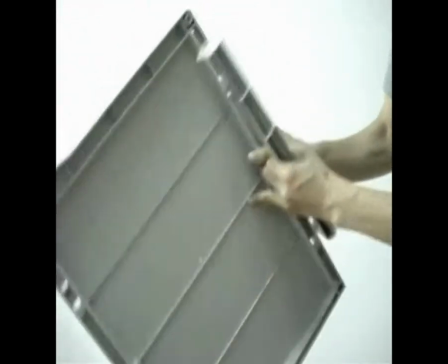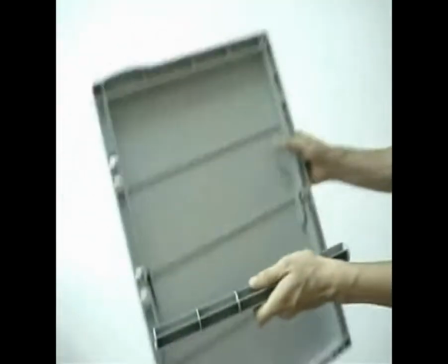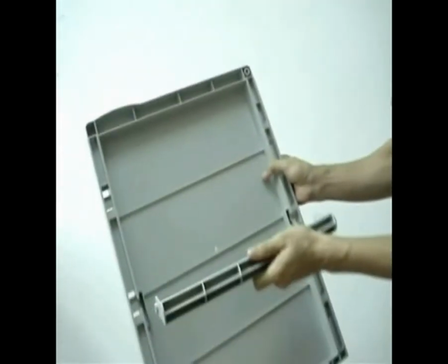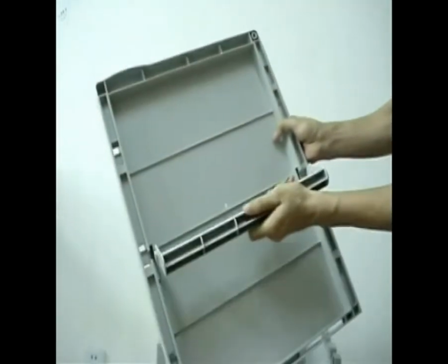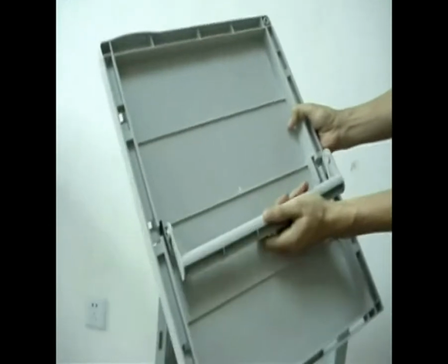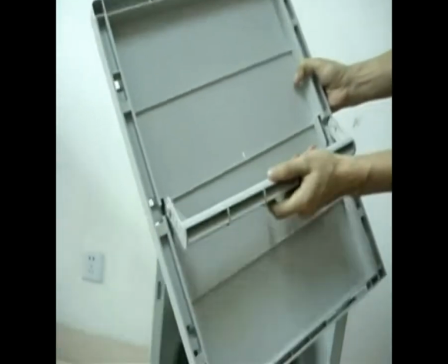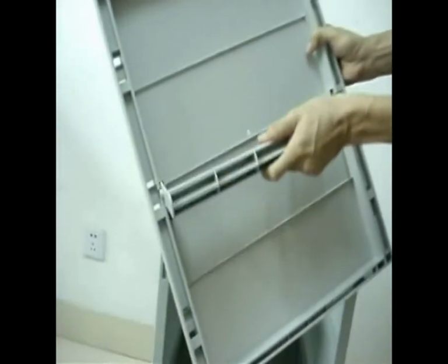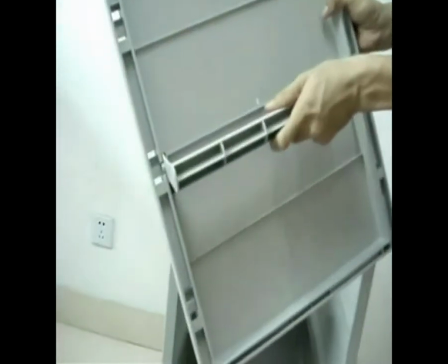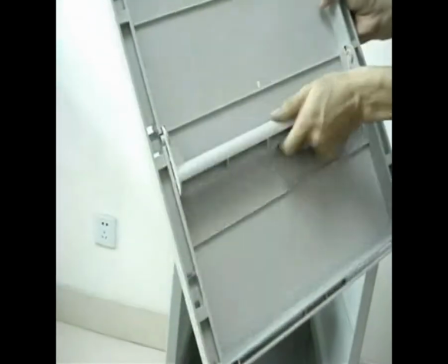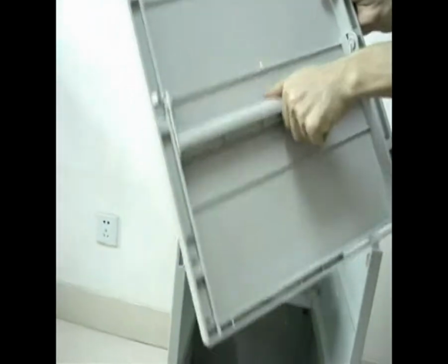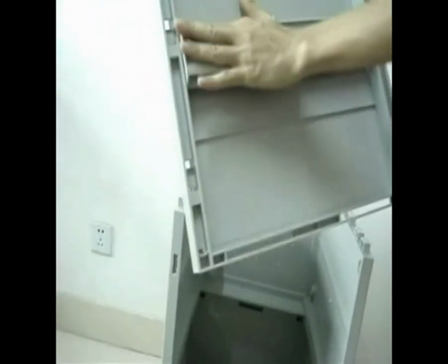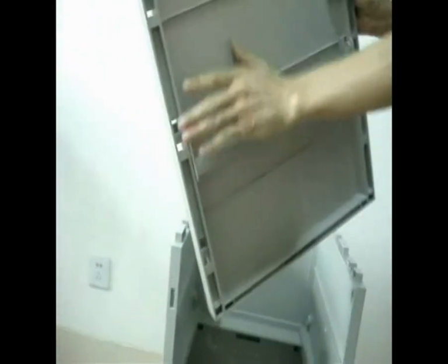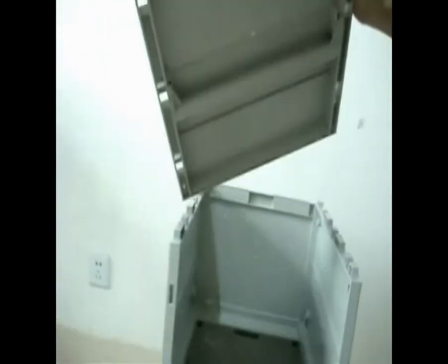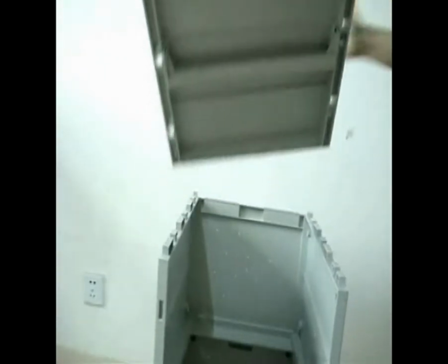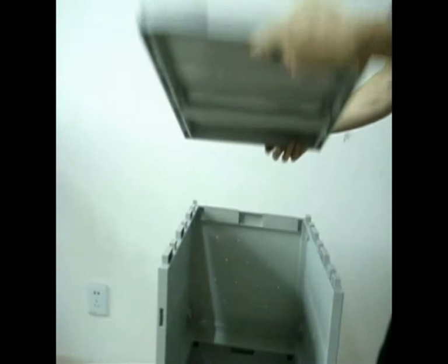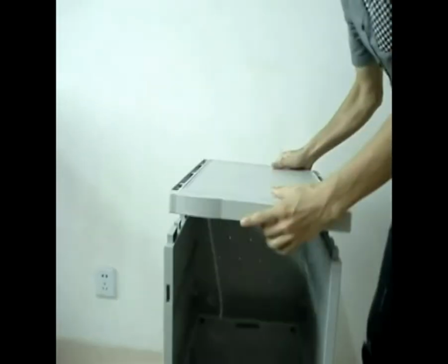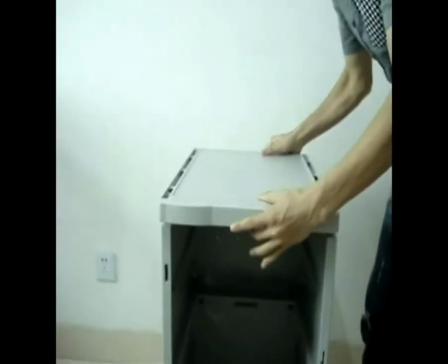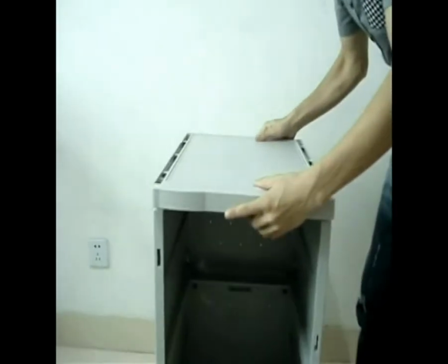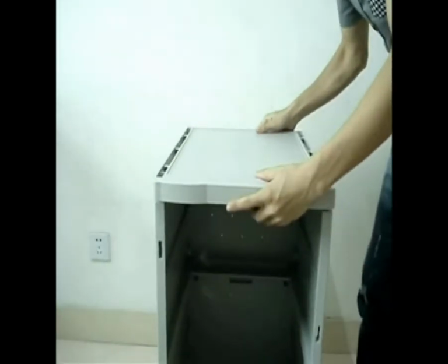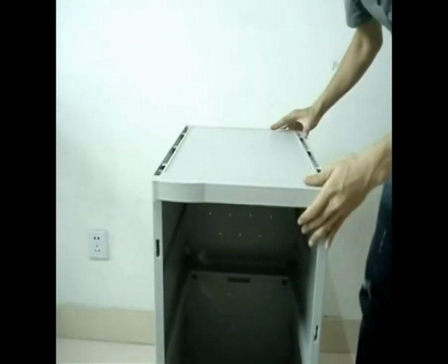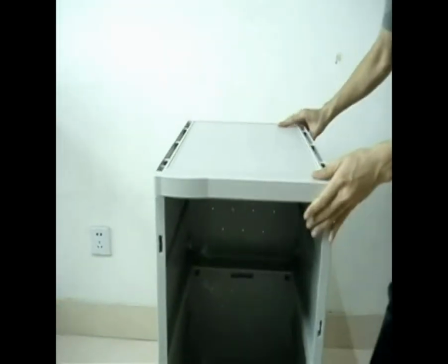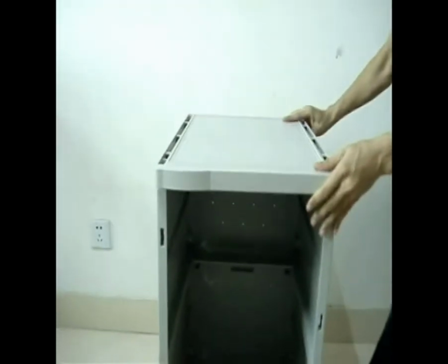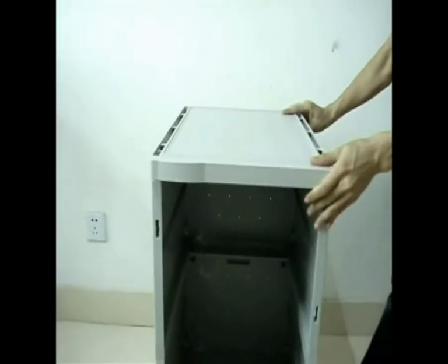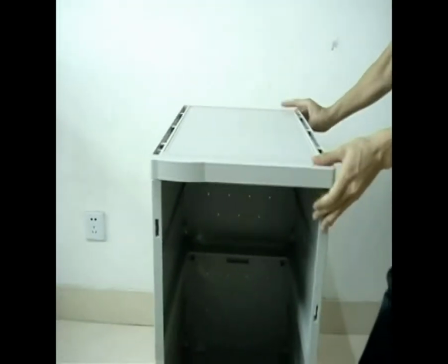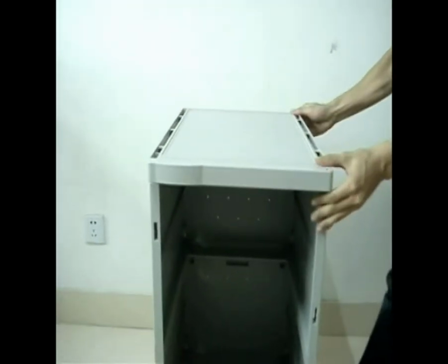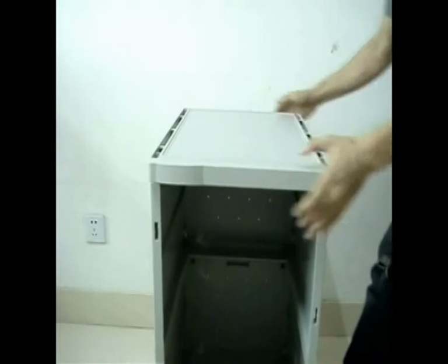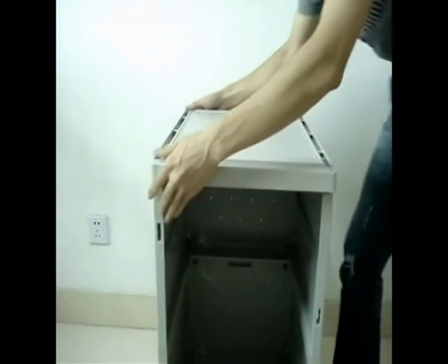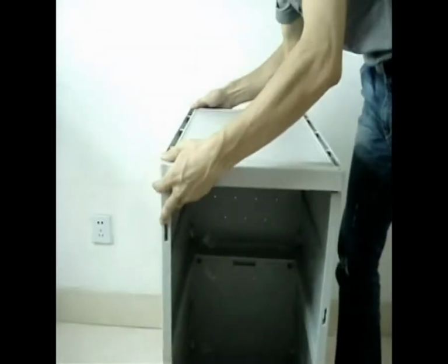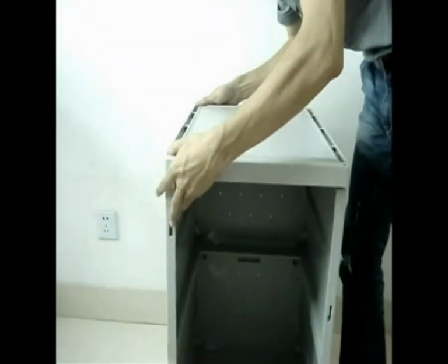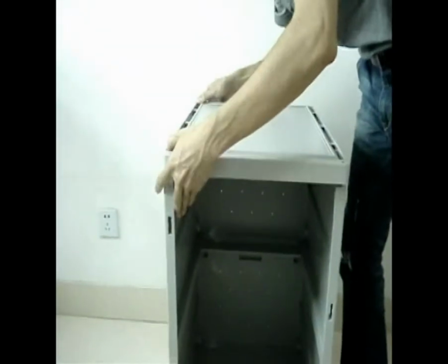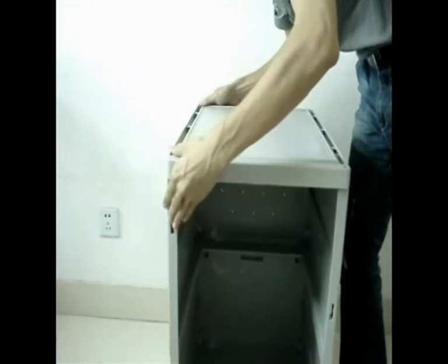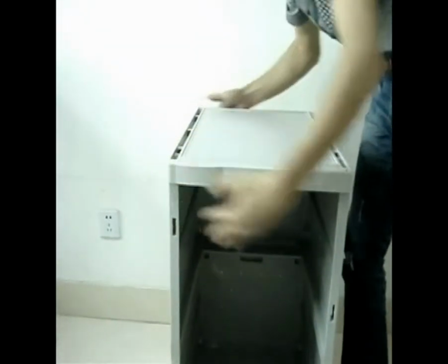Step 7: press the closed rod on the up and down board. Step 8: press up and down board, then tap forward with a soft rubber hammer or your hand.